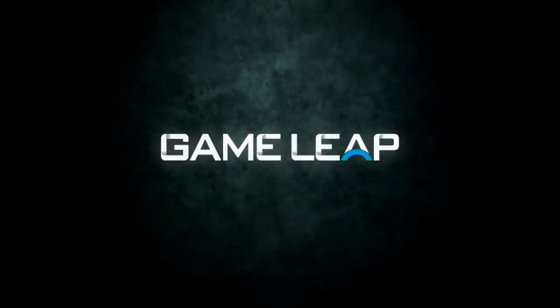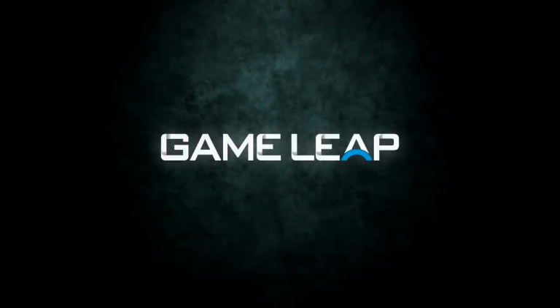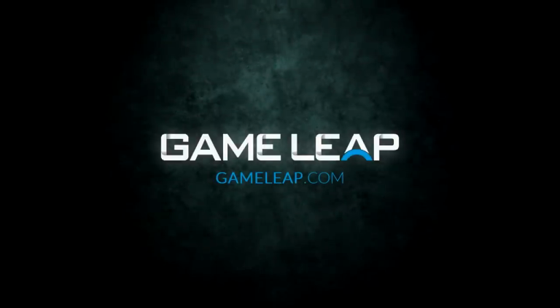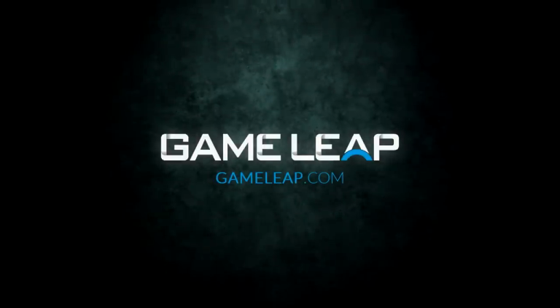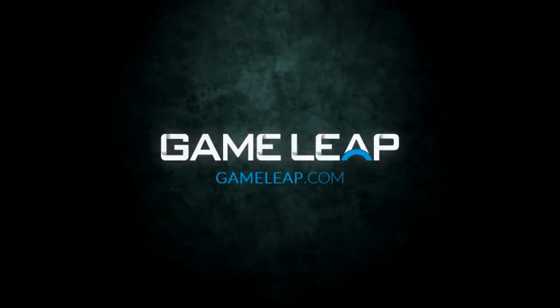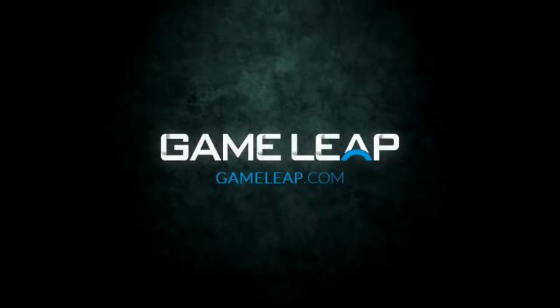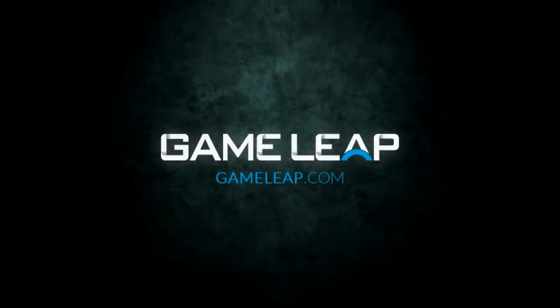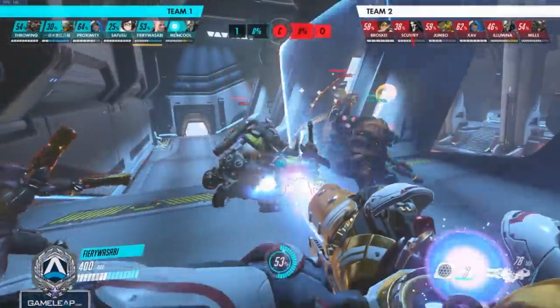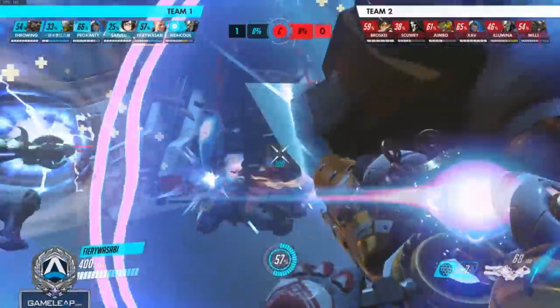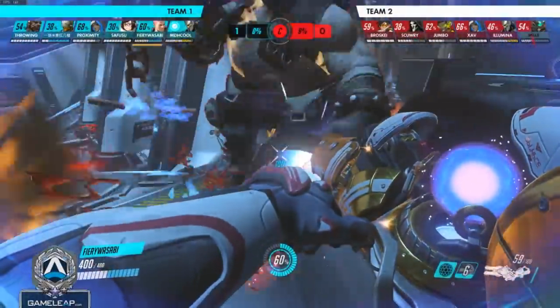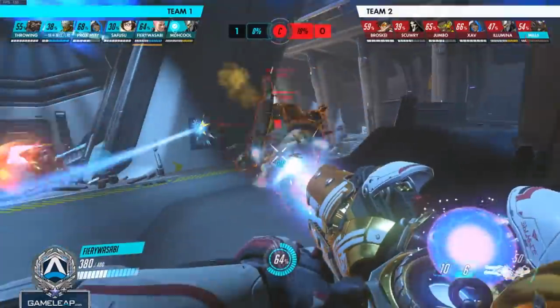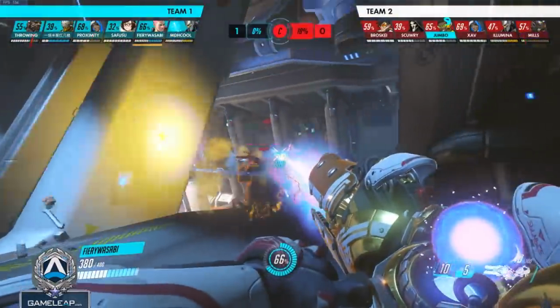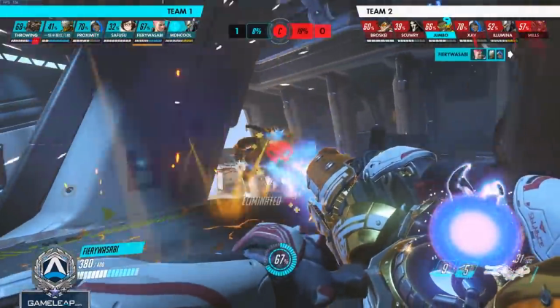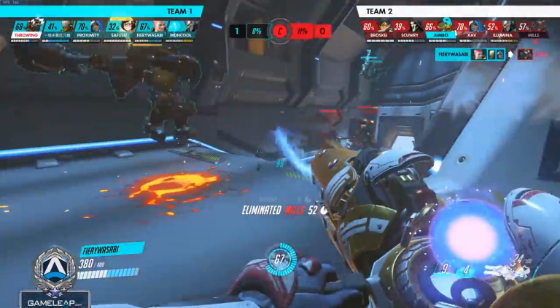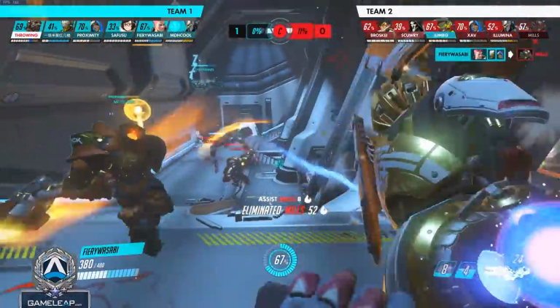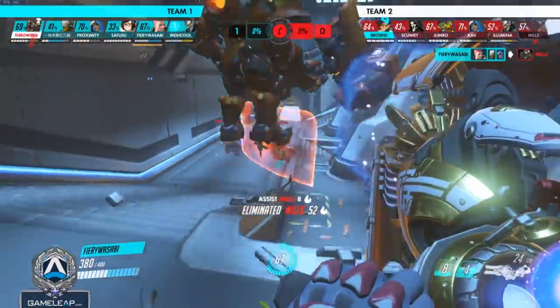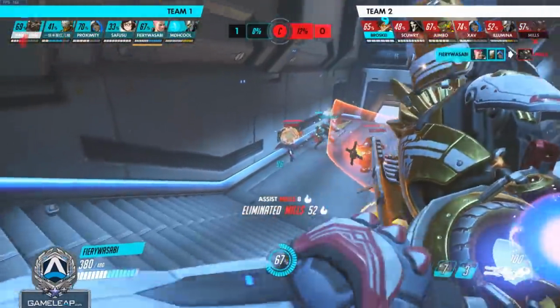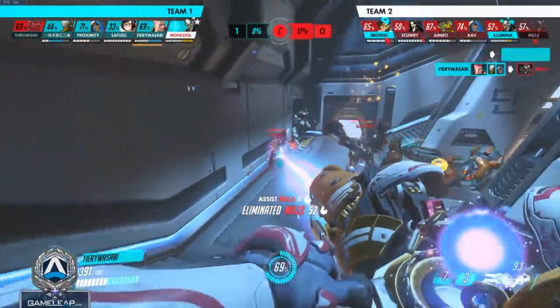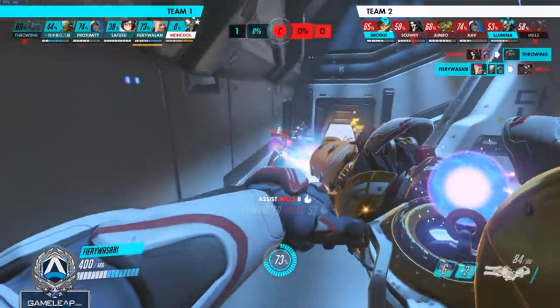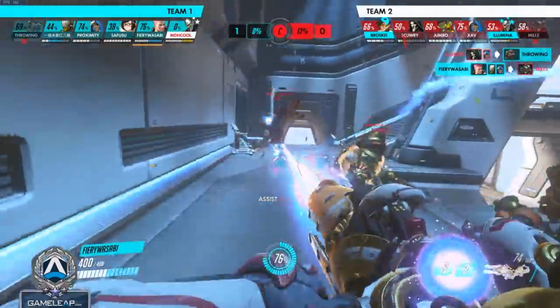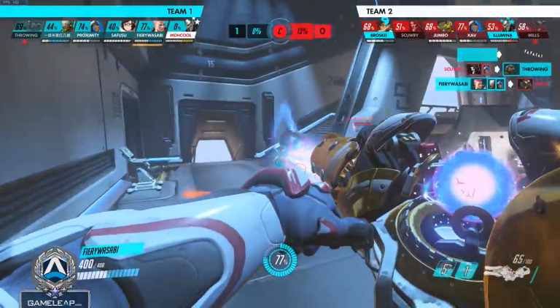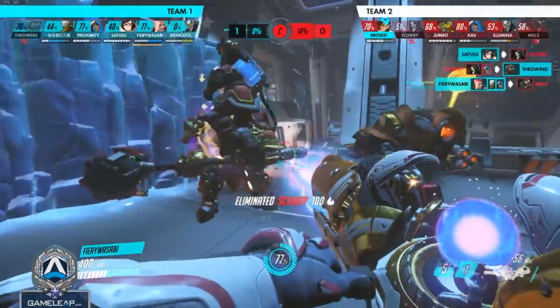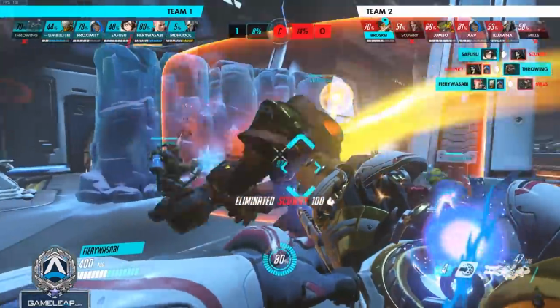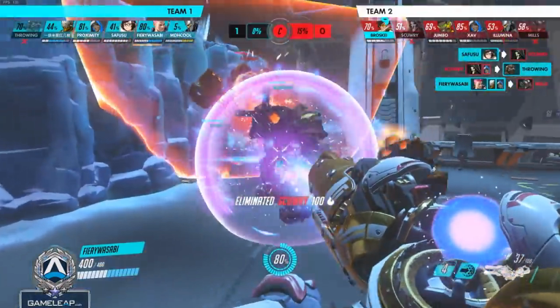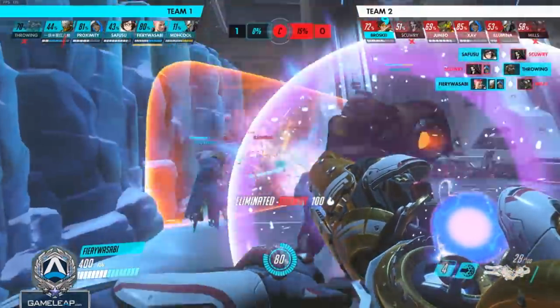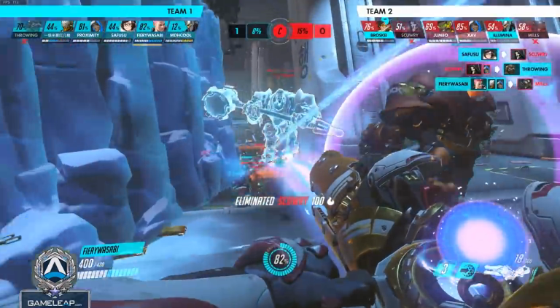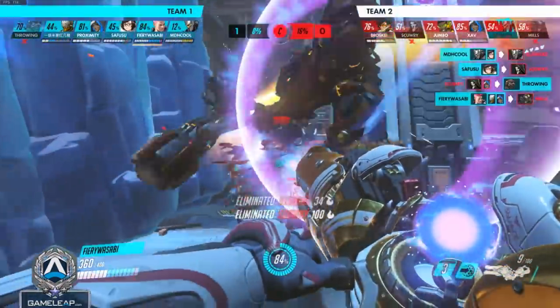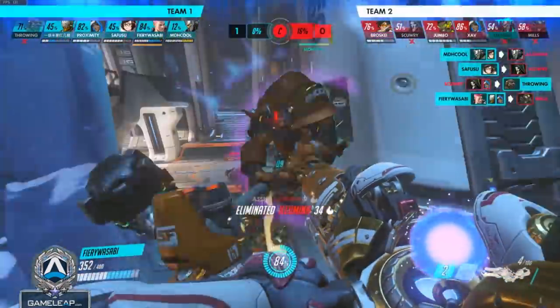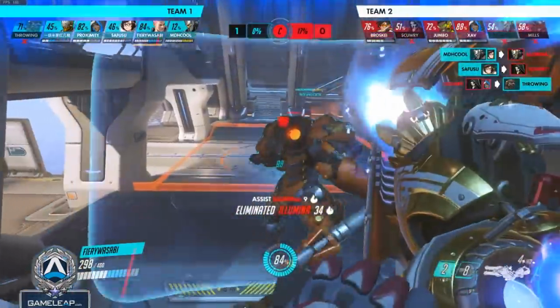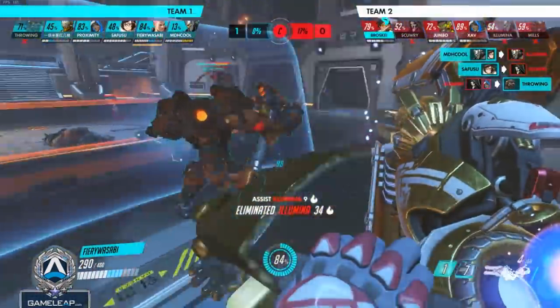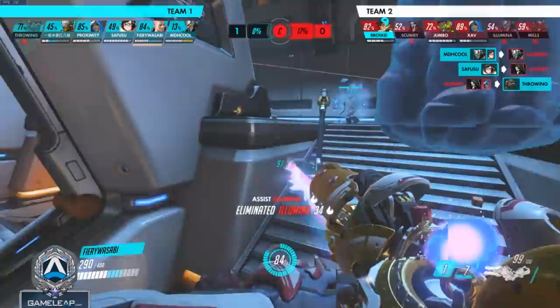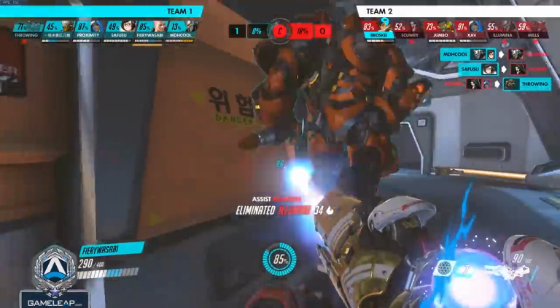Rein/Zarya is one of the best duos you can play in the entire game. Even with the worst DPS on your team, a good Rein/Zarya duo can single-handedly have so much impact that they overwhelm all the mistakes their teammates make and hard carry their team straight to a victory.